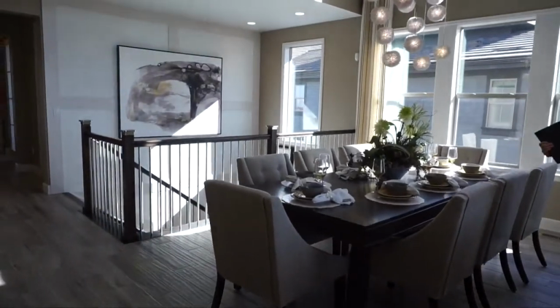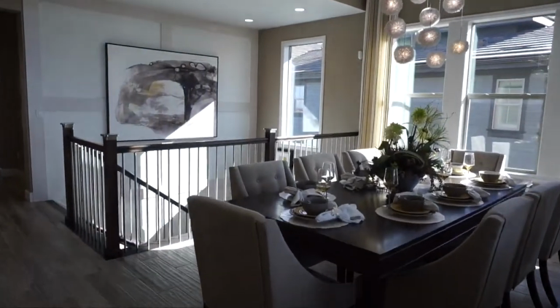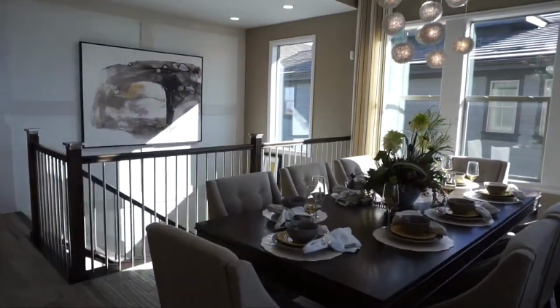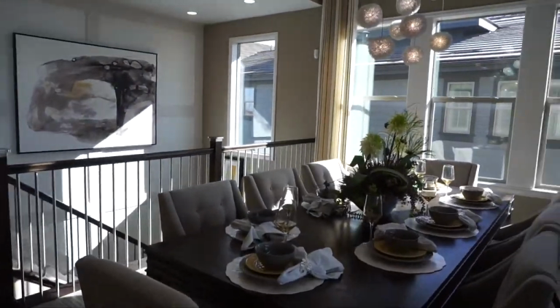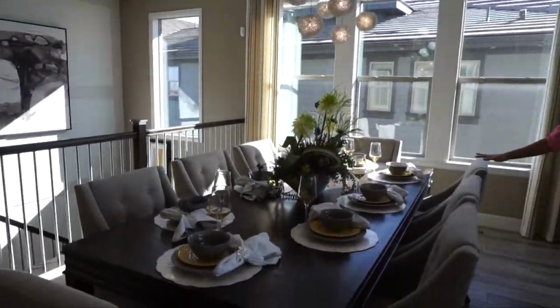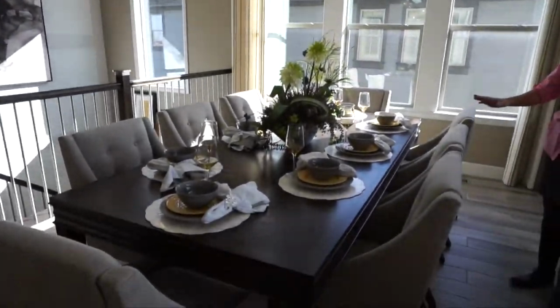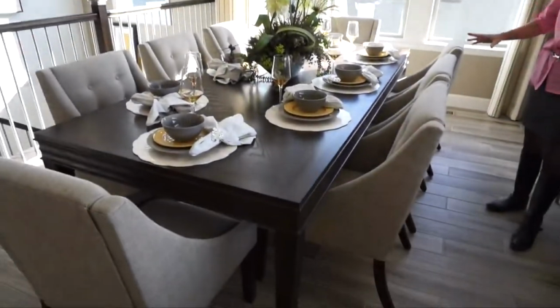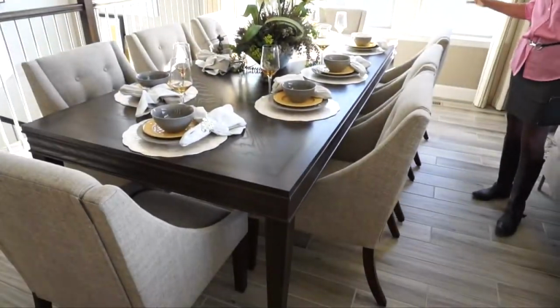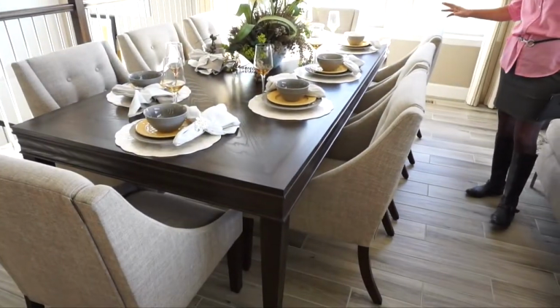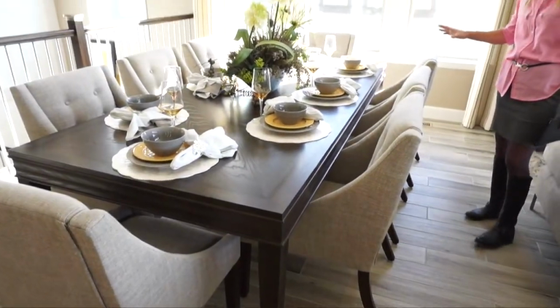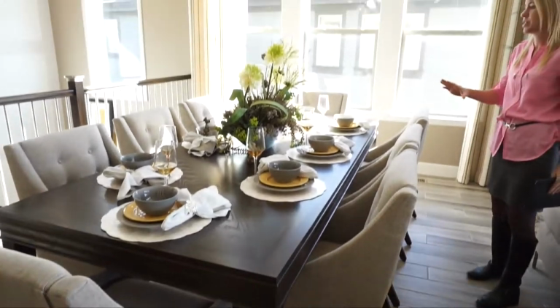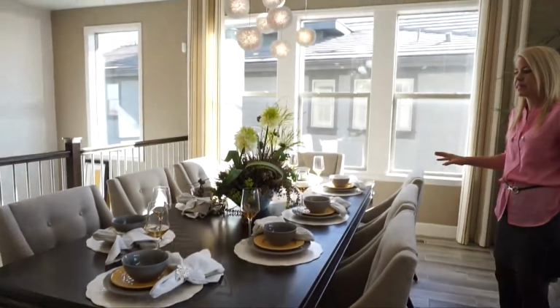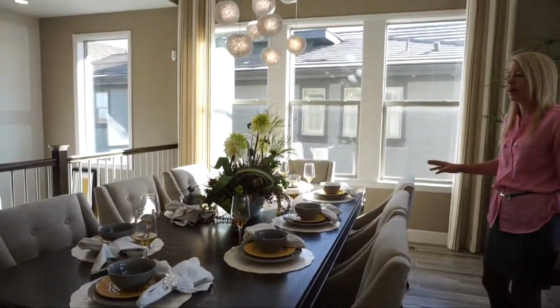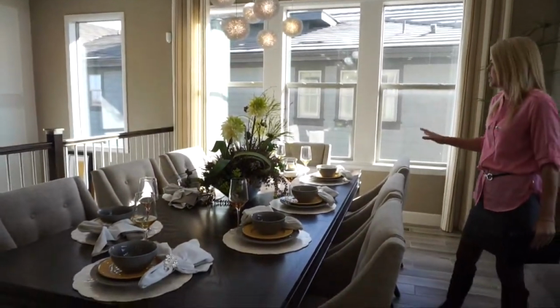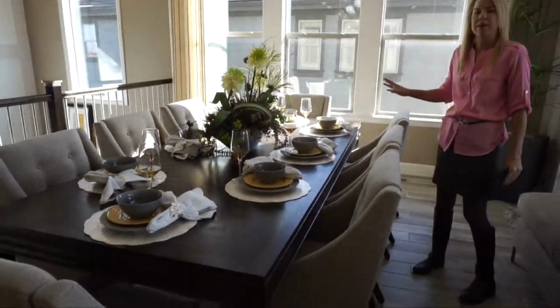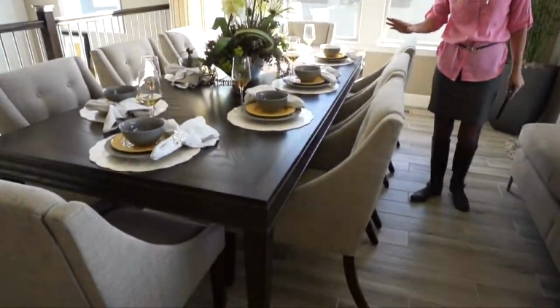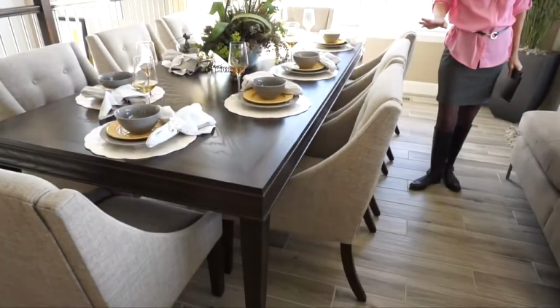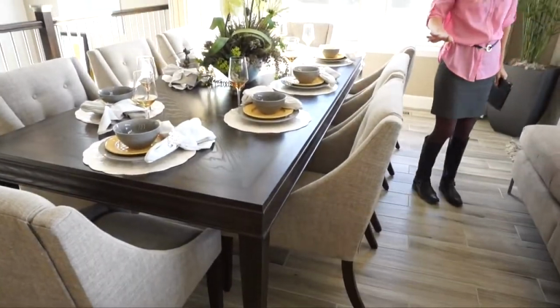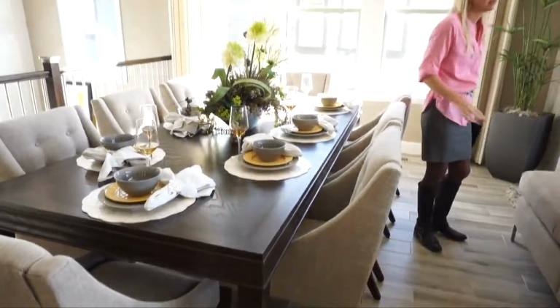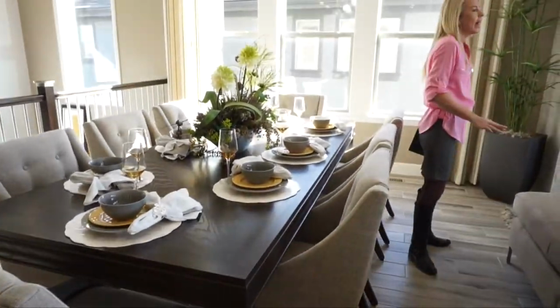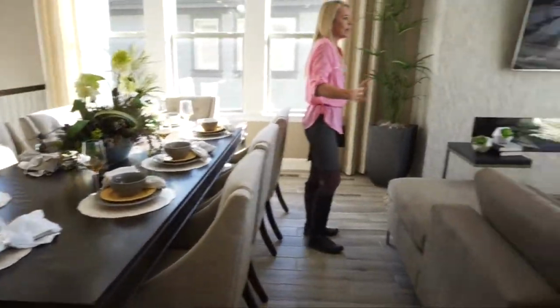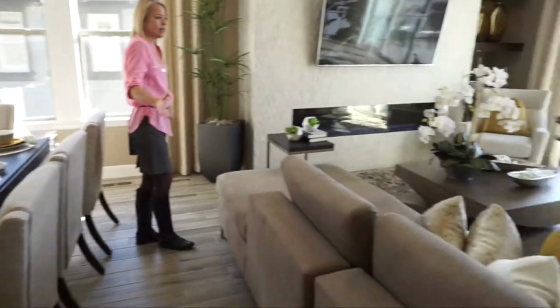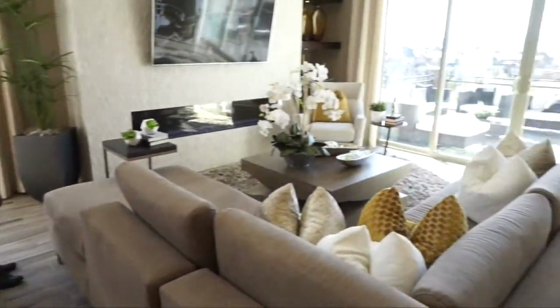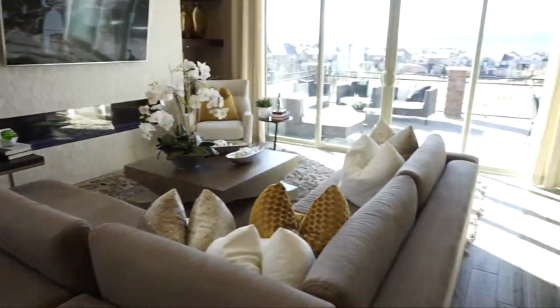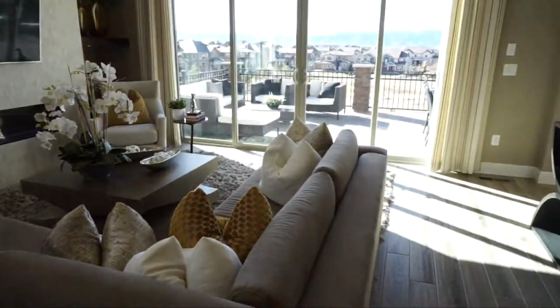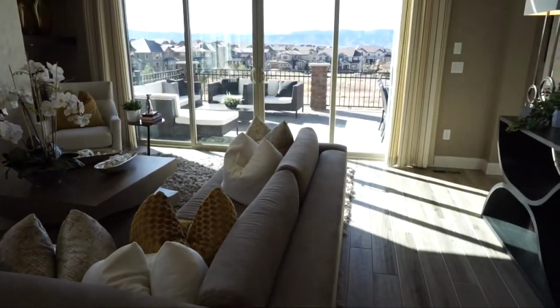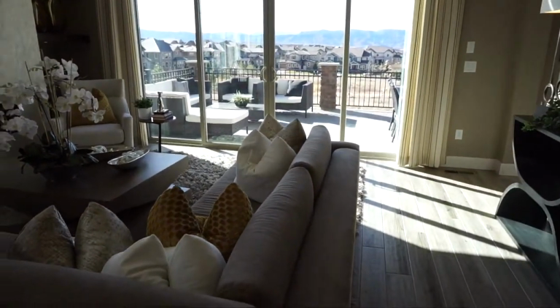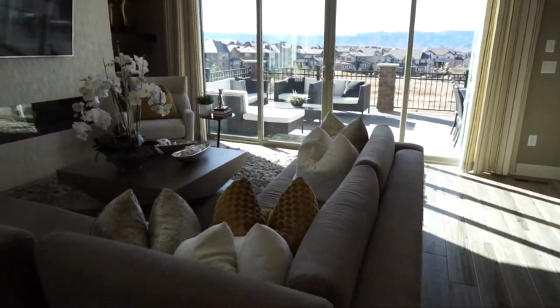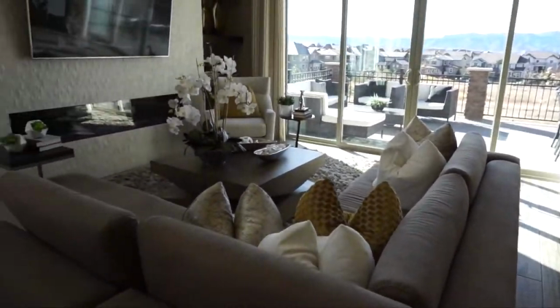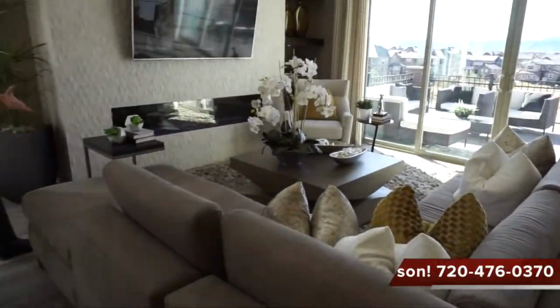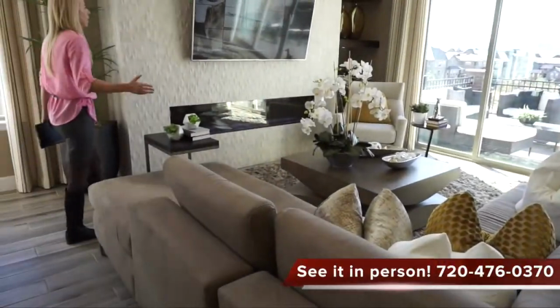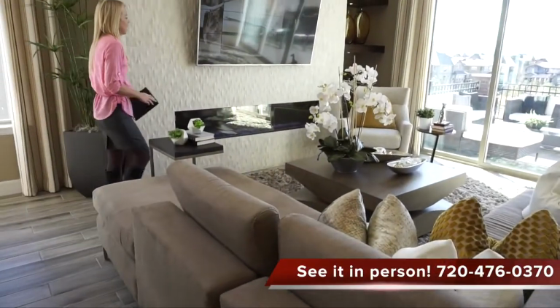The dining area has lots of windows — light and bright. There's a table that's plenty big, and this area should accommodate a long dining table with no problem.